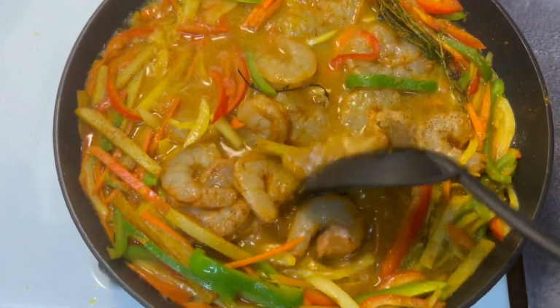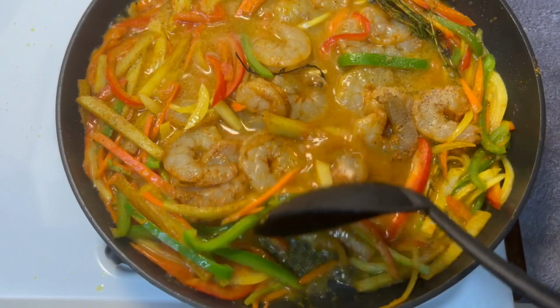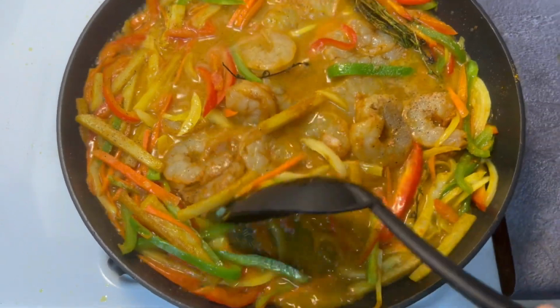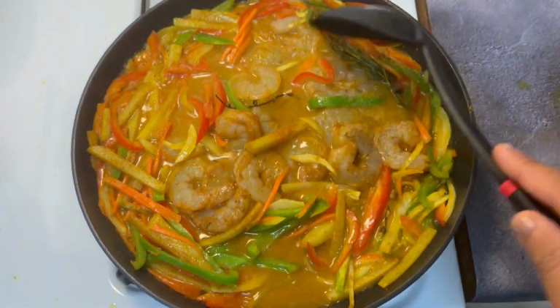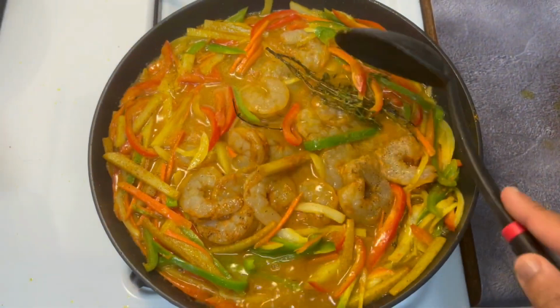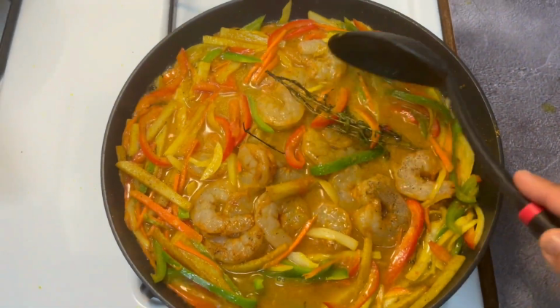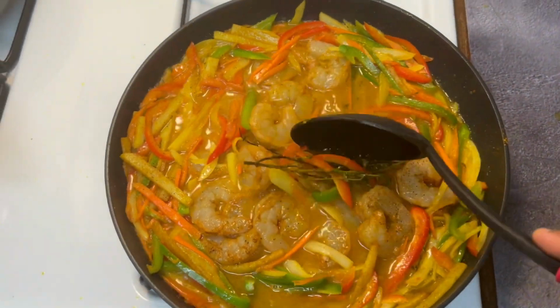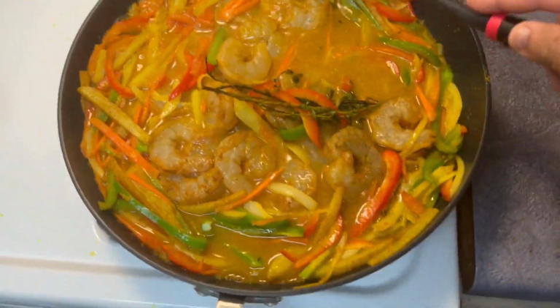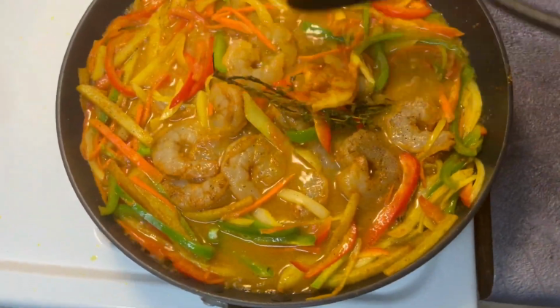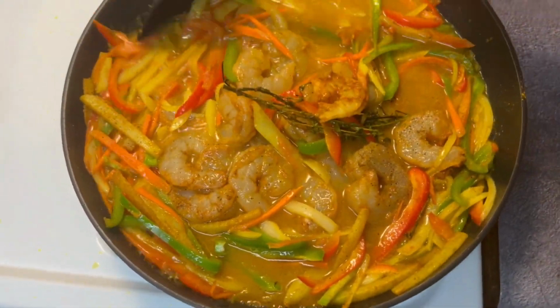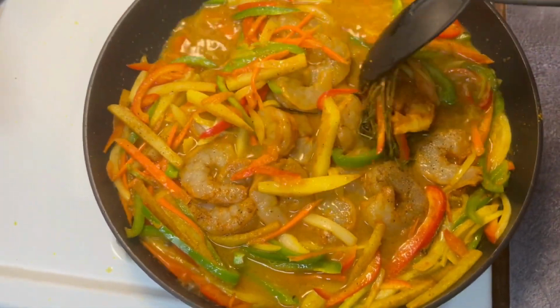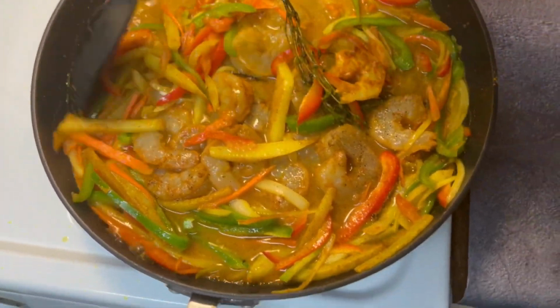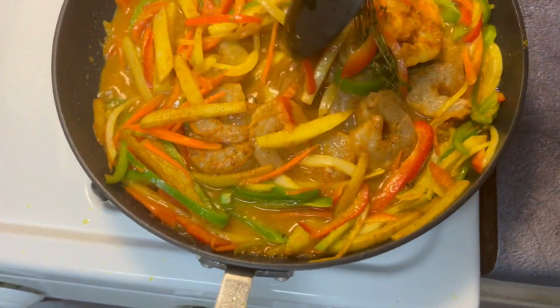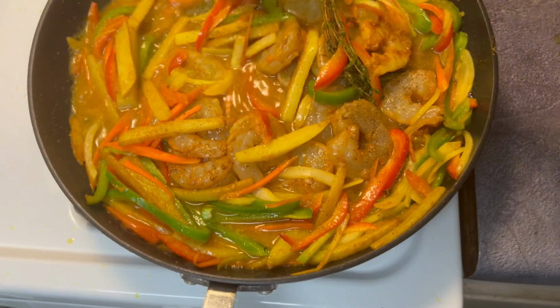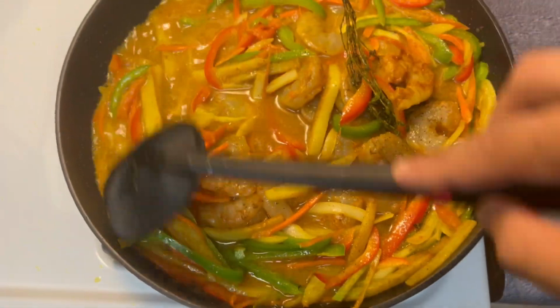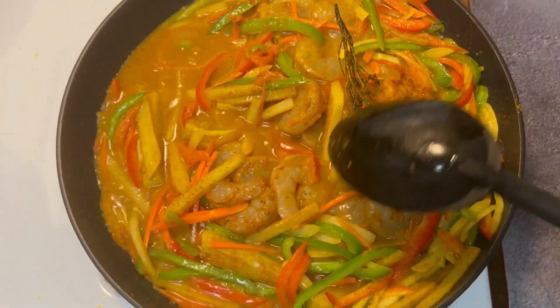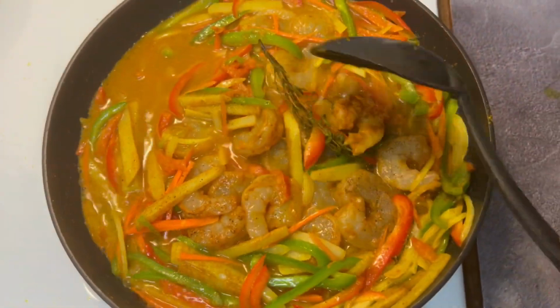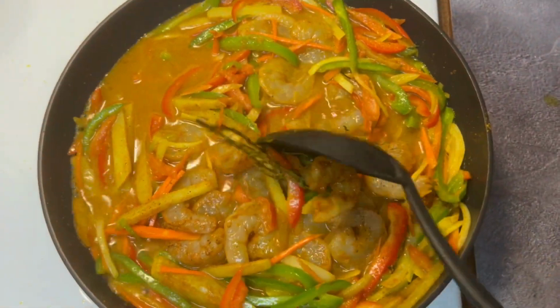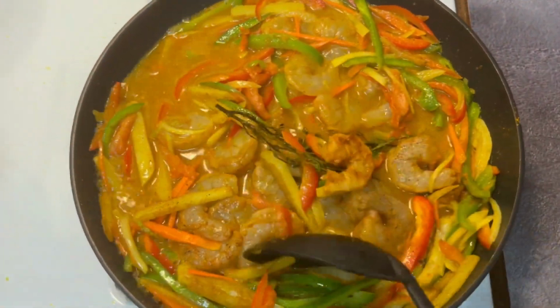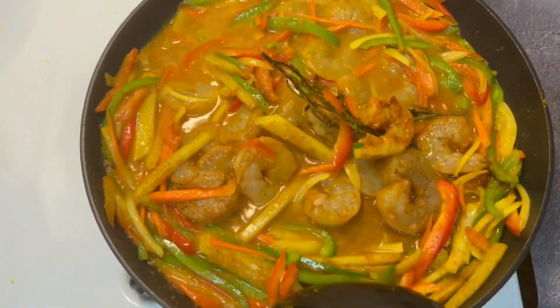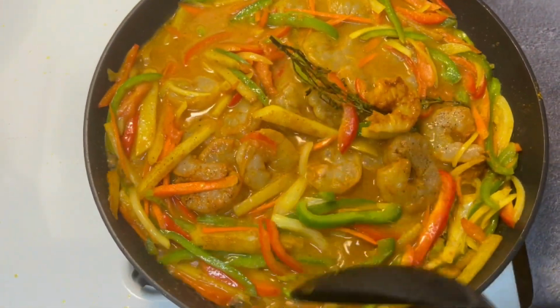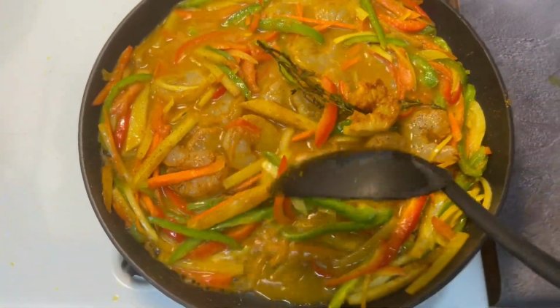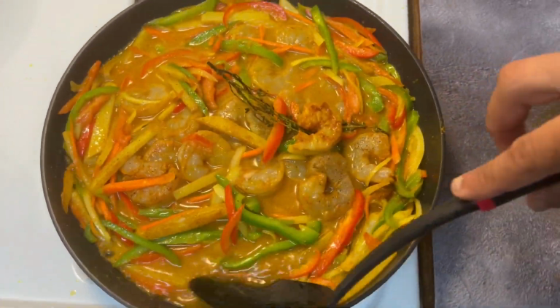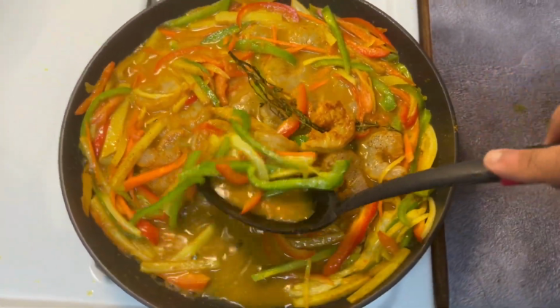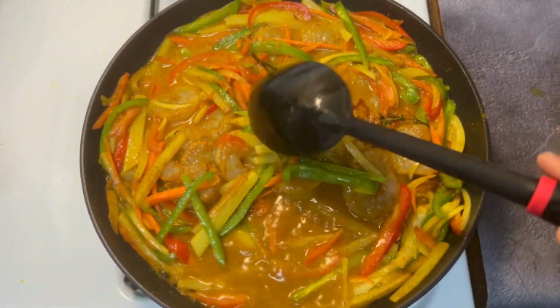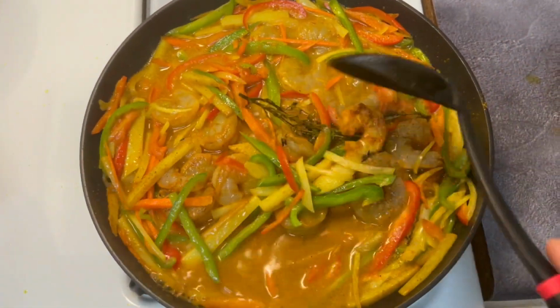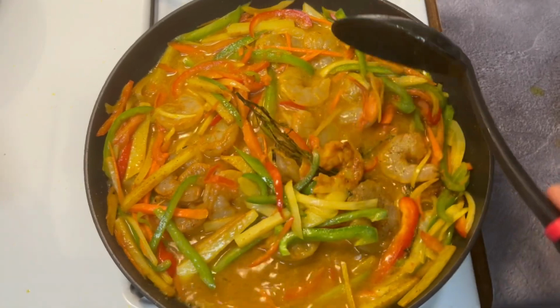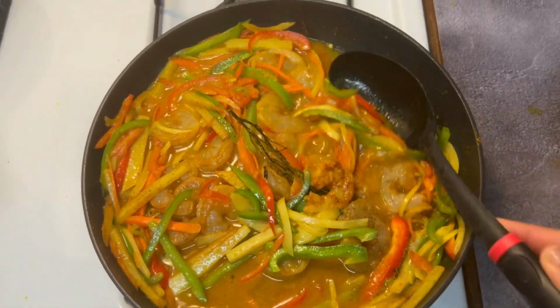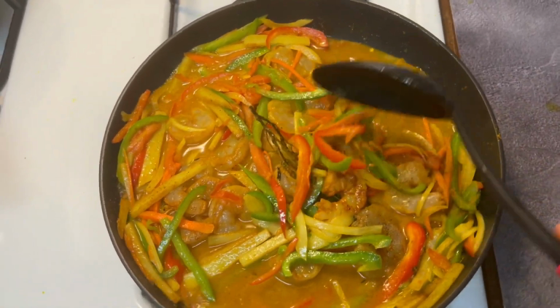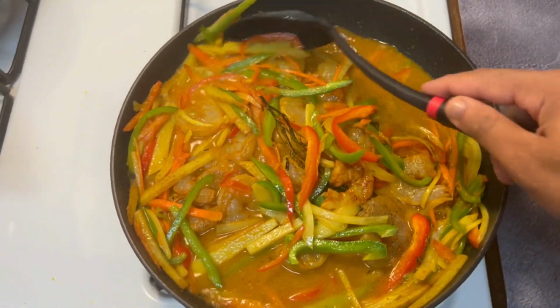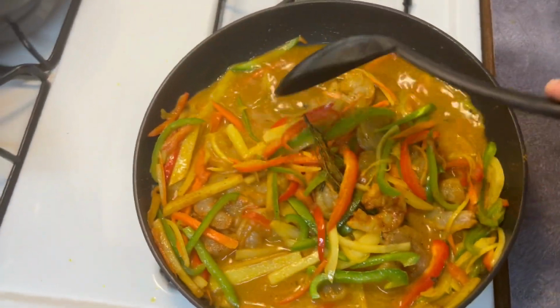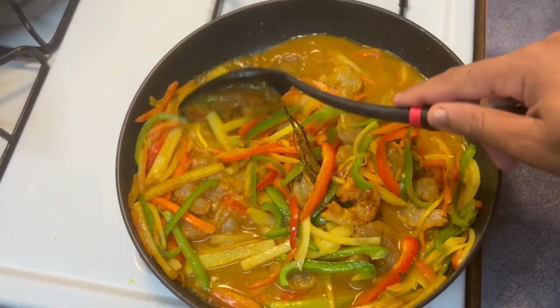I think we've got enough curry right here. We're just gonna let this boil — cover it and let it boil for five minutes, then we'll come back with some nicely cooked curry prawns. You could add coconut milk or other flavors if you like.